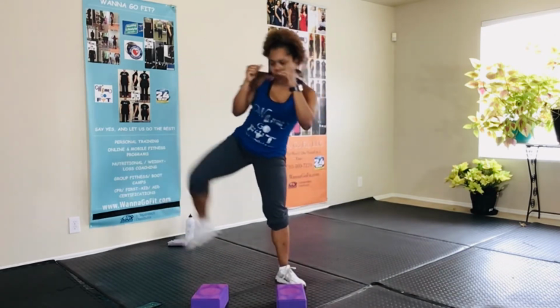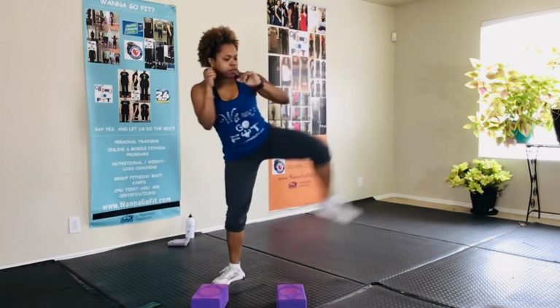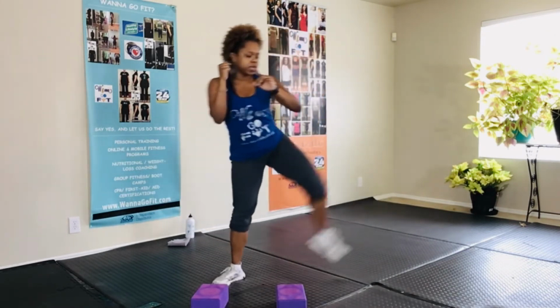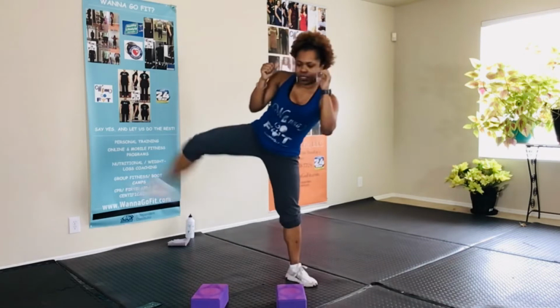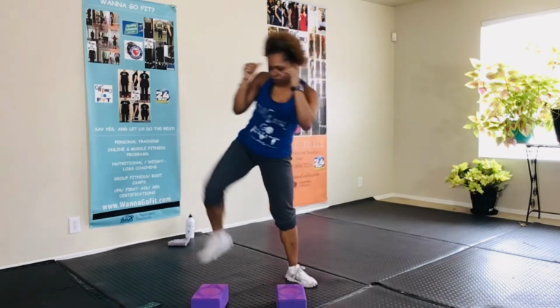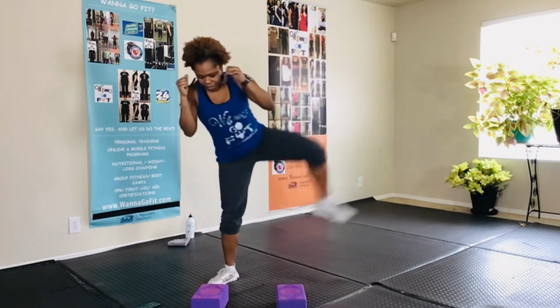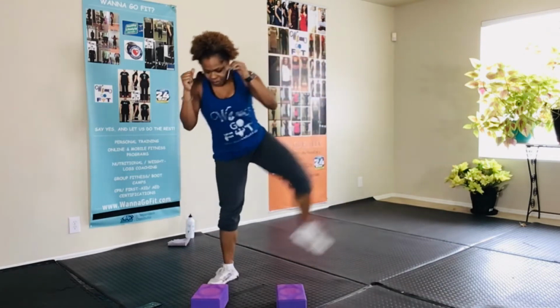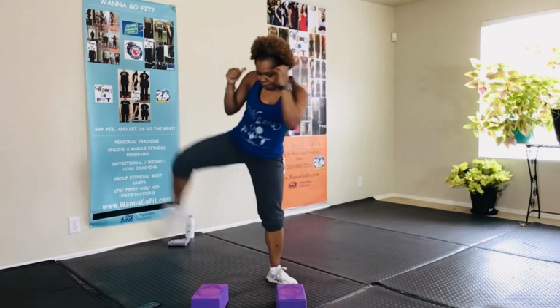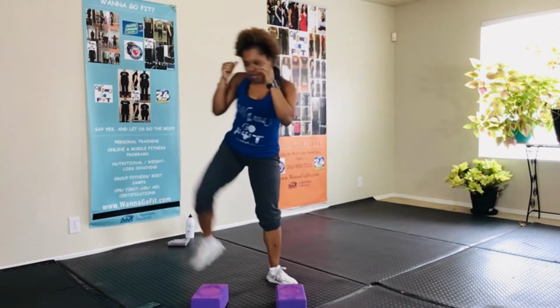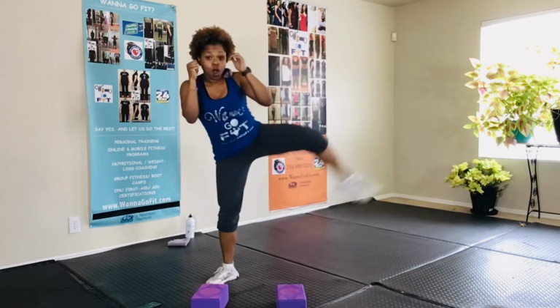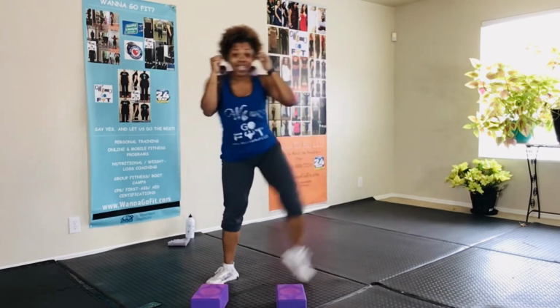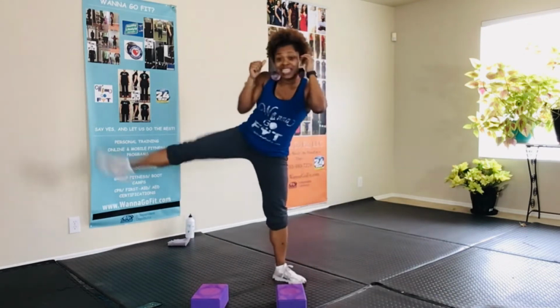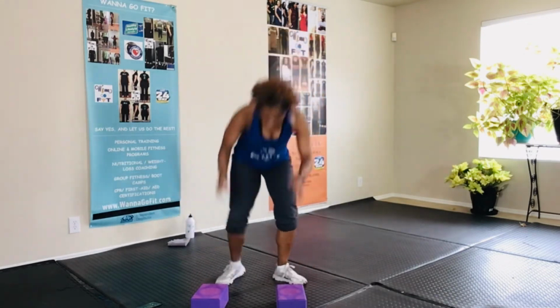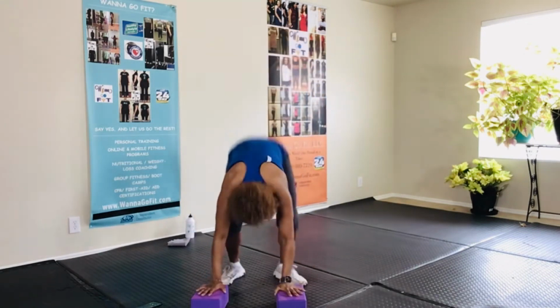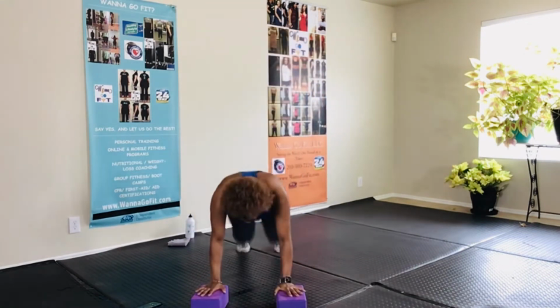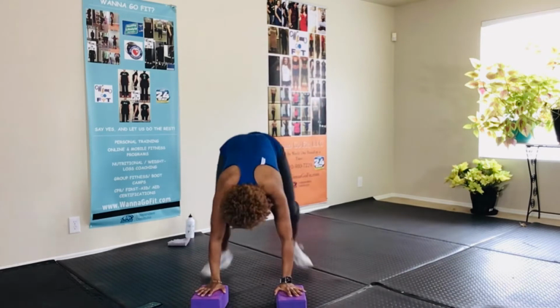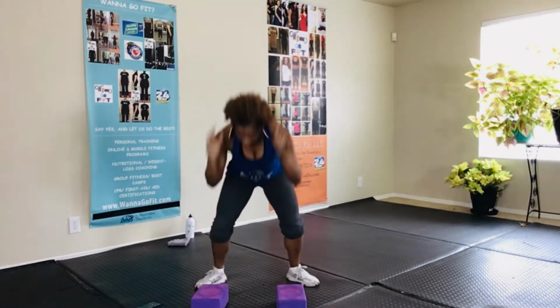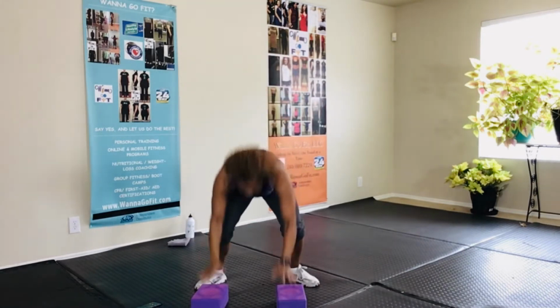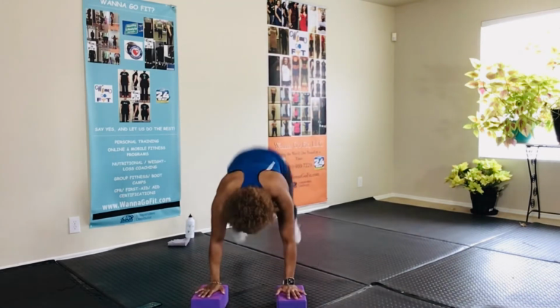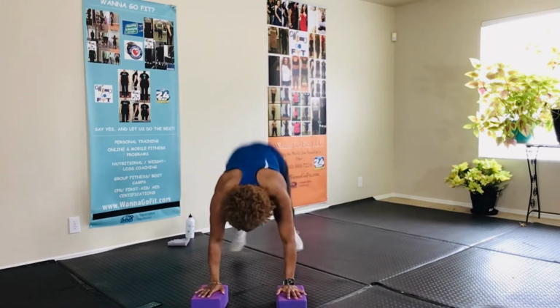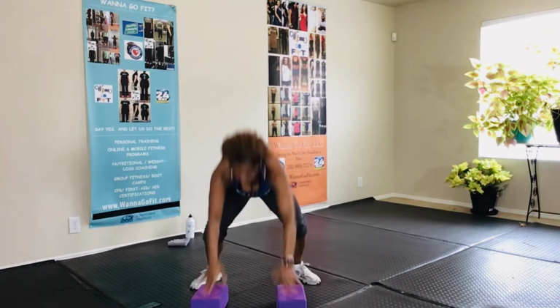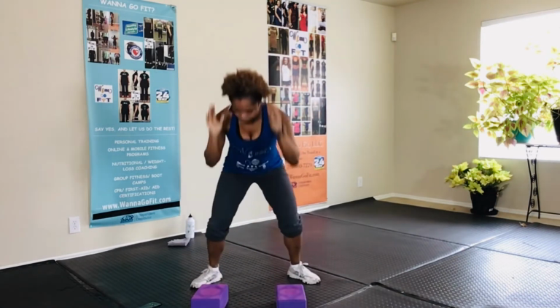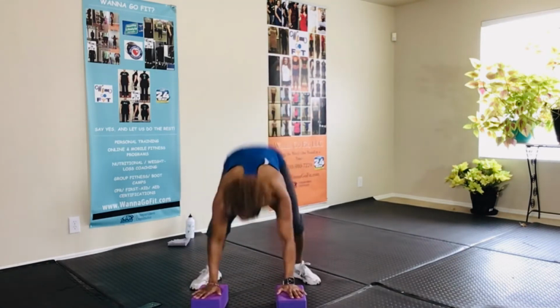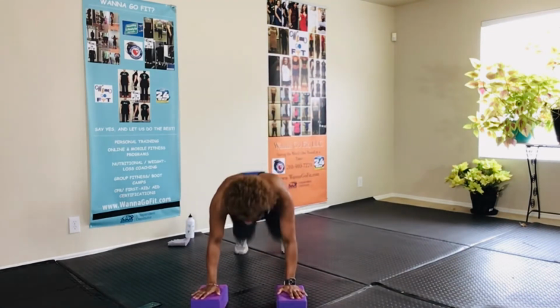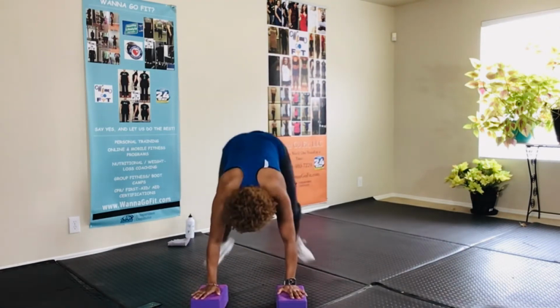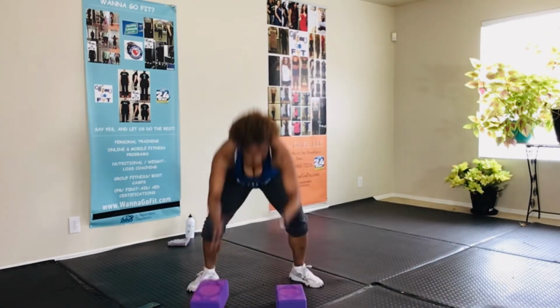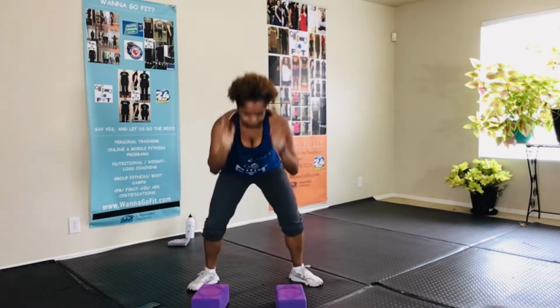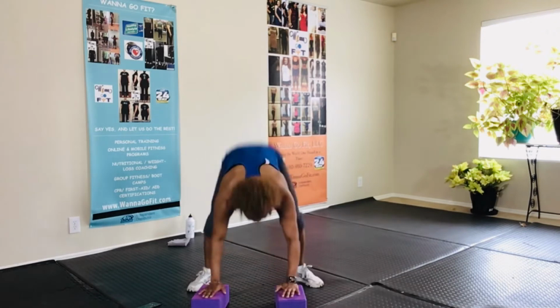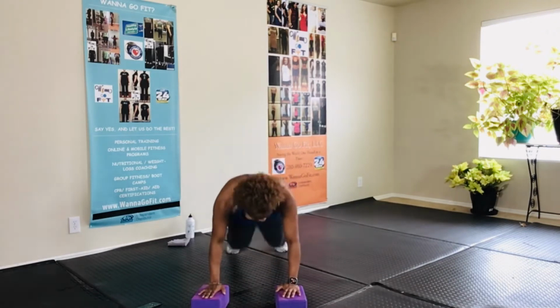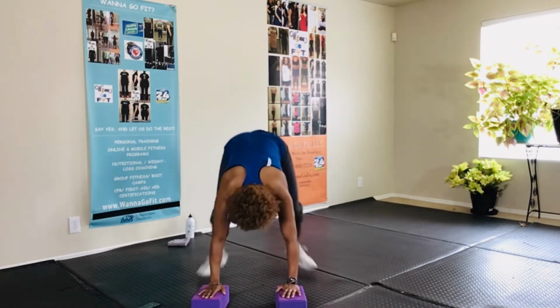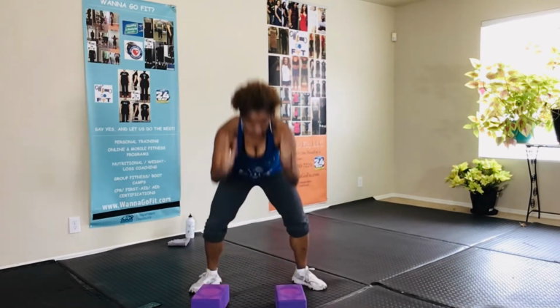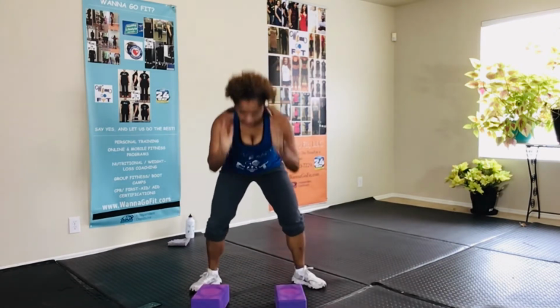Get ready, coming down on the ground, pop it up right here — stay low, stay low.